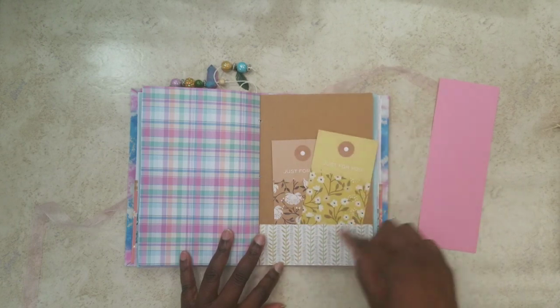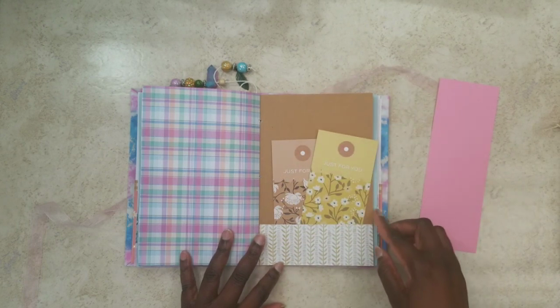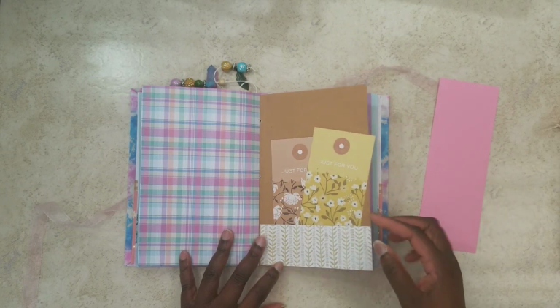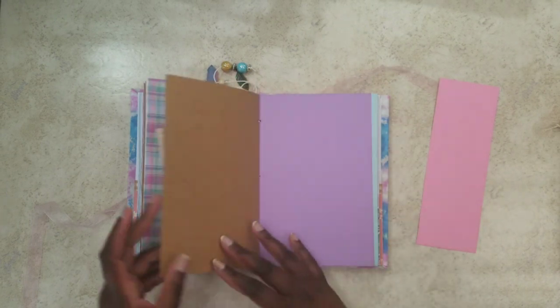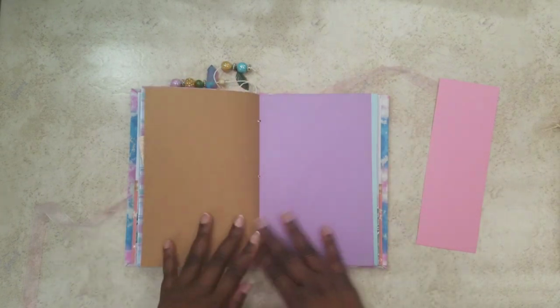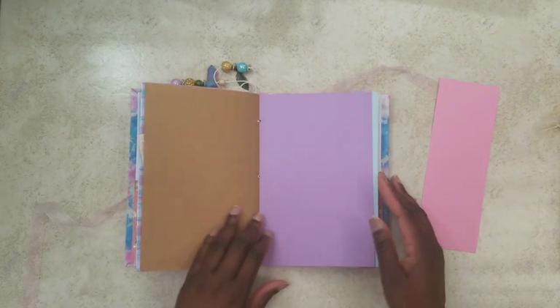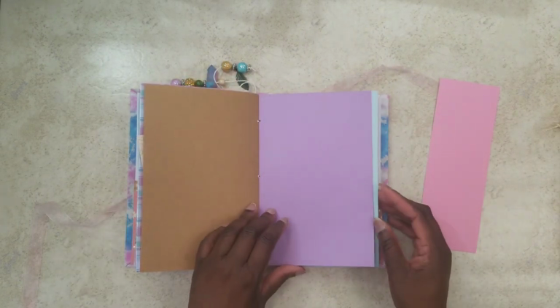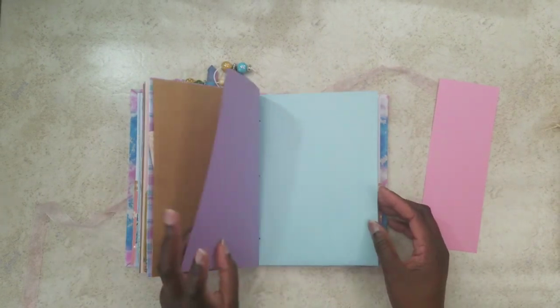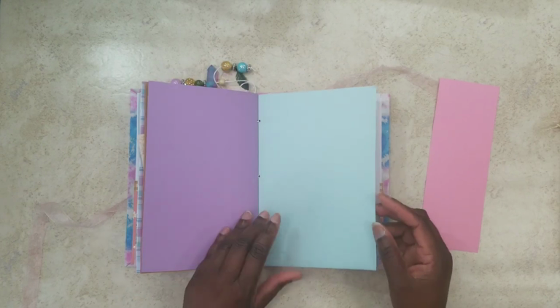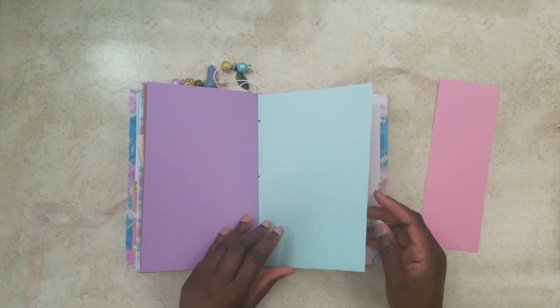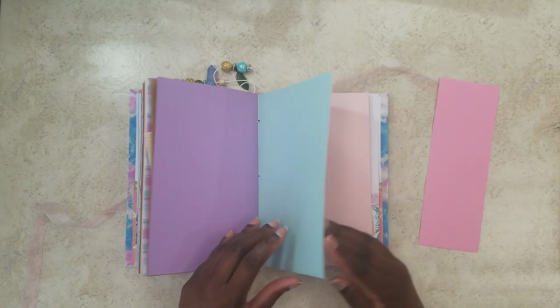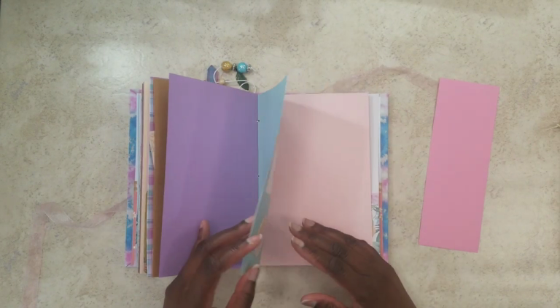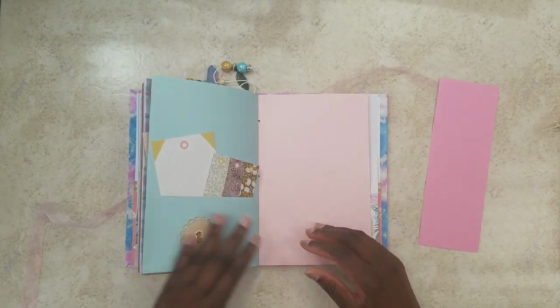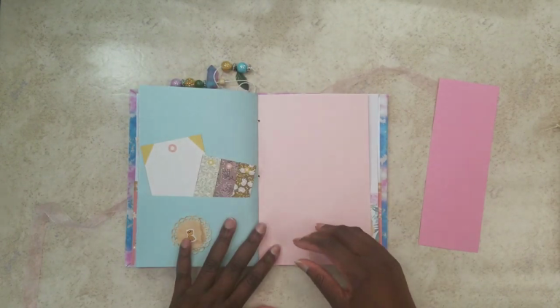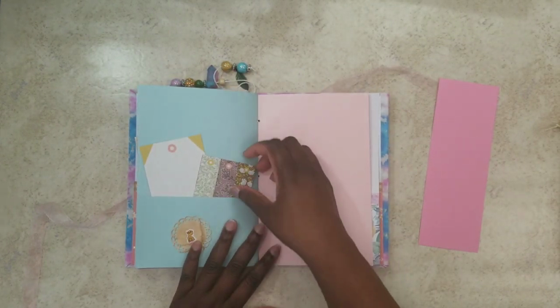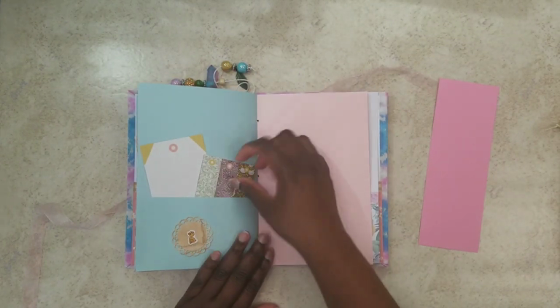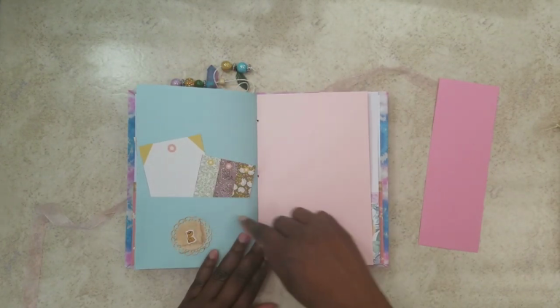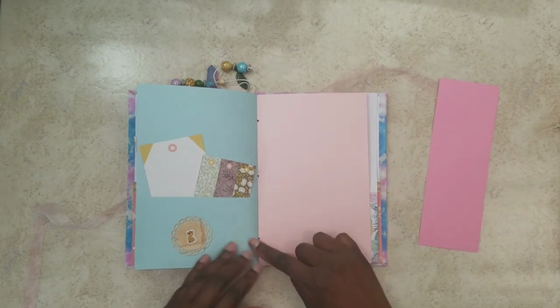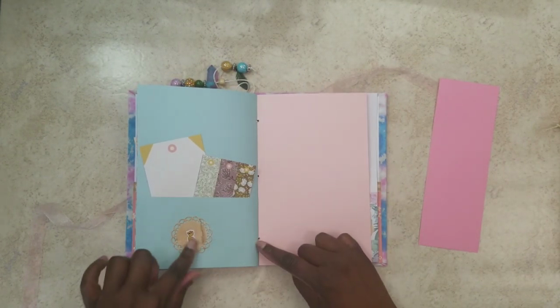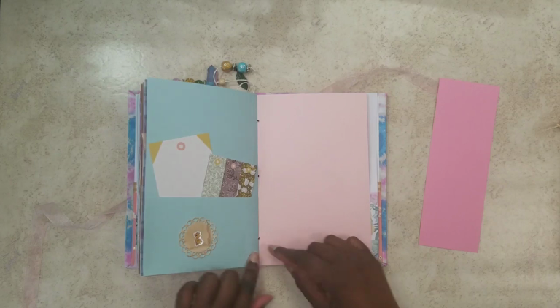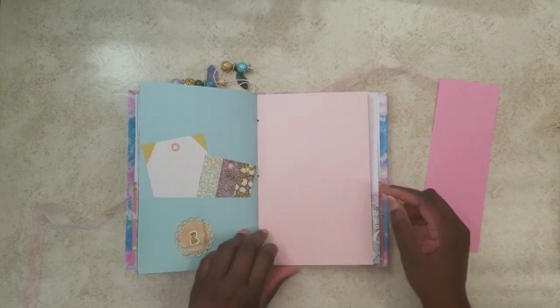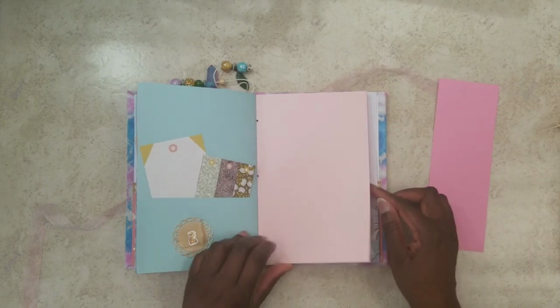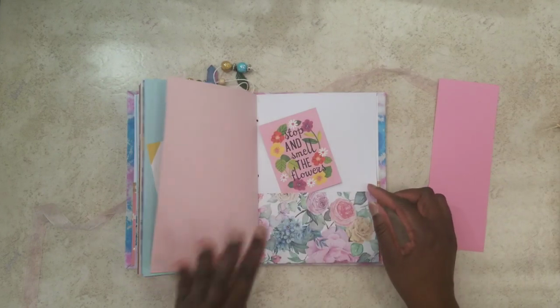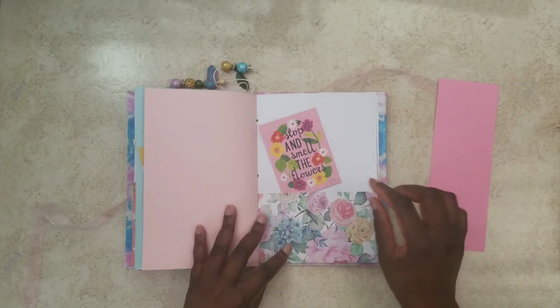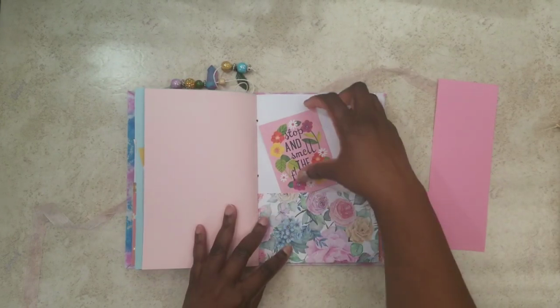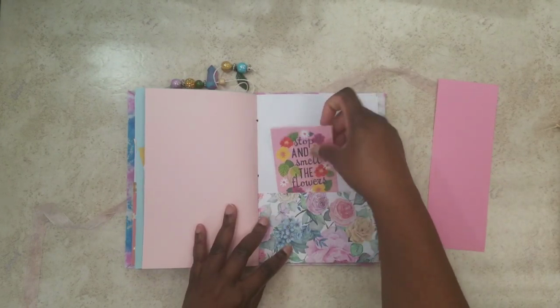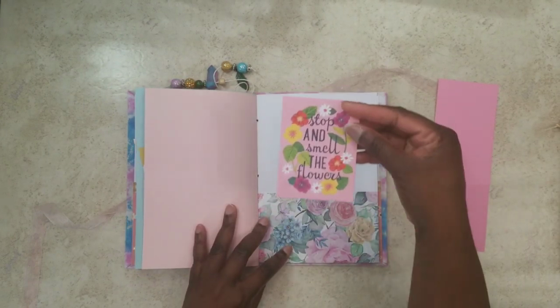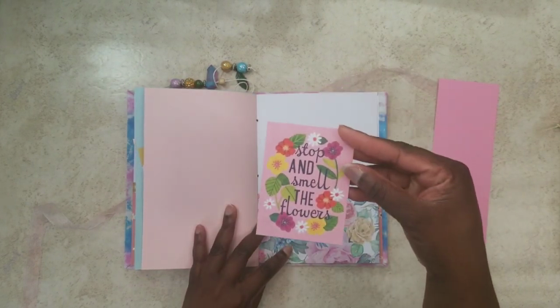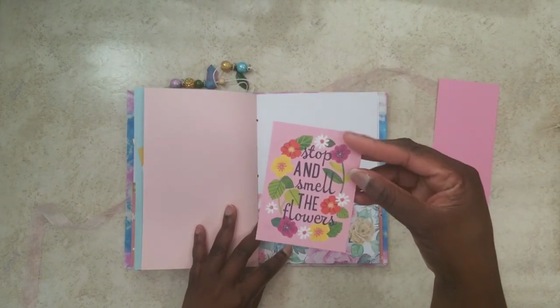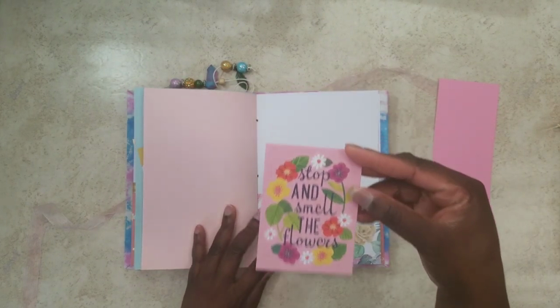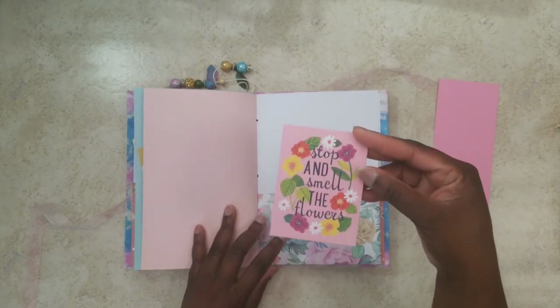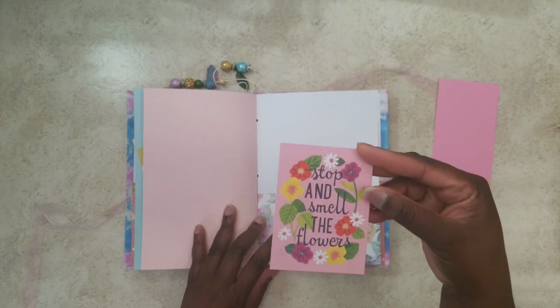And of course a little pocket here. Plain paper for you to utilize — you can cover it over, you can write on it, you can do as you wish. We've got a little duck in the middle here. And we are at the end. Isn't that pretty? That just screams spring.